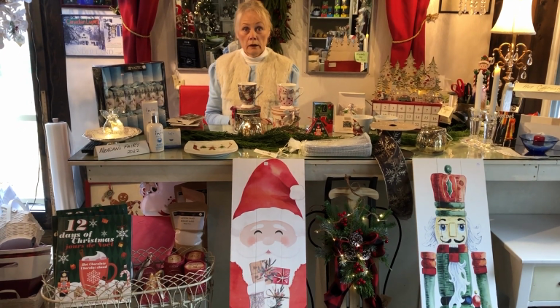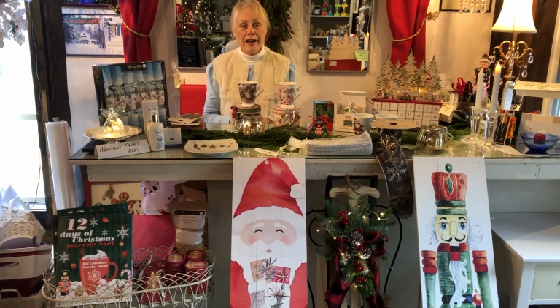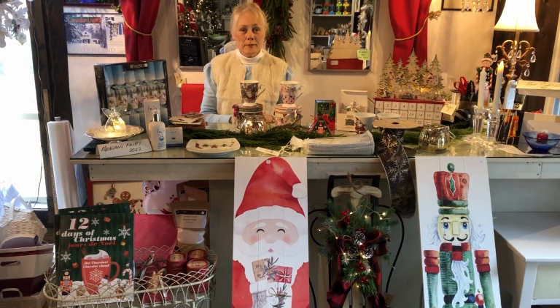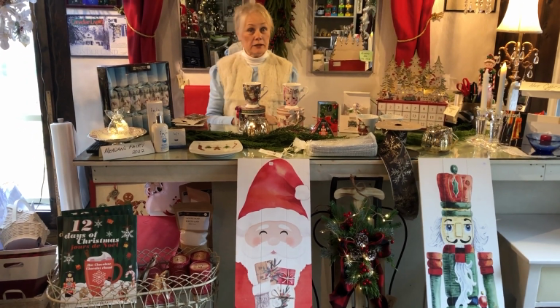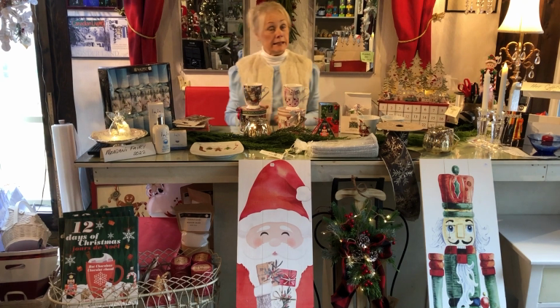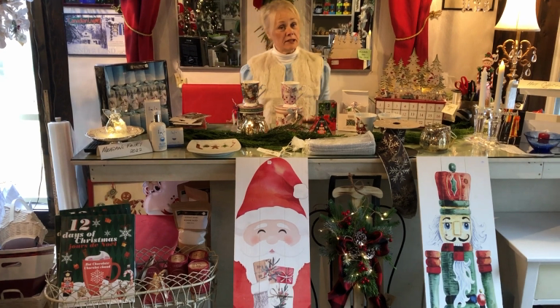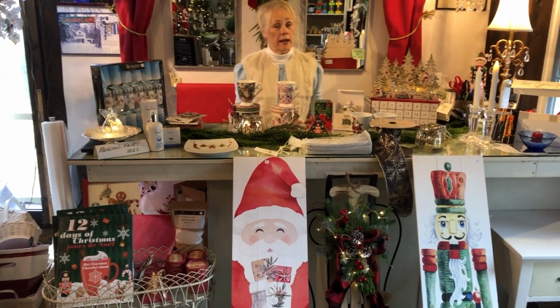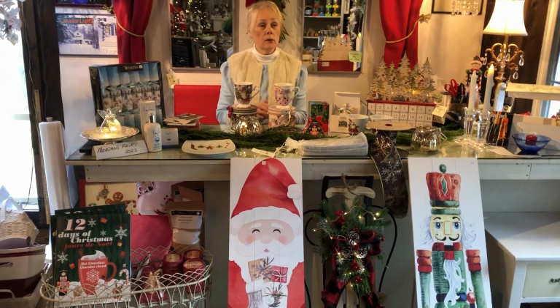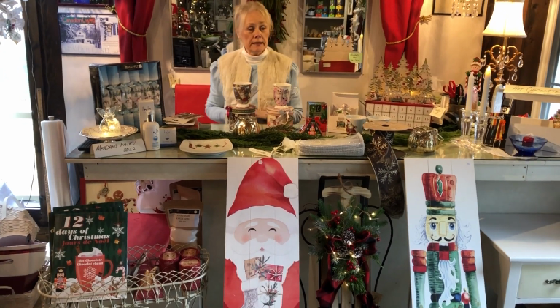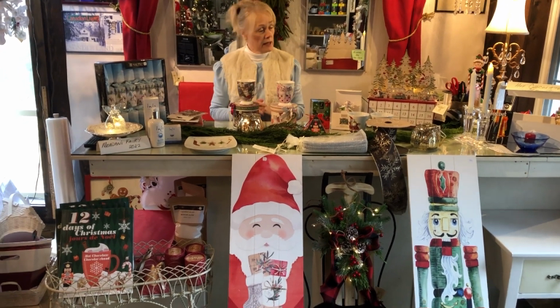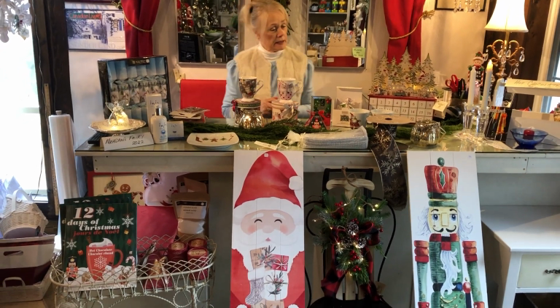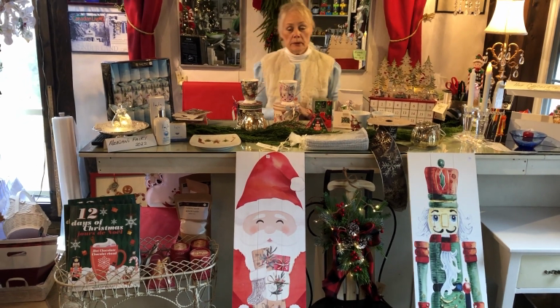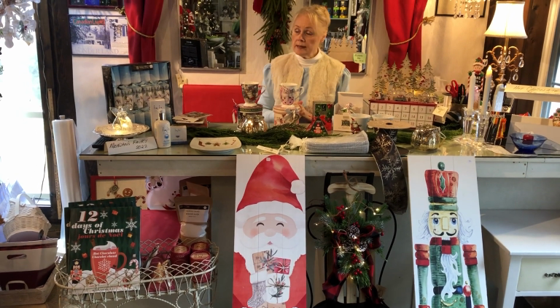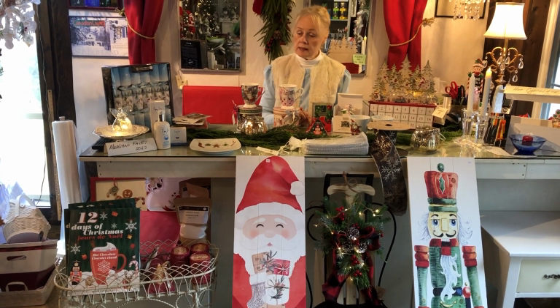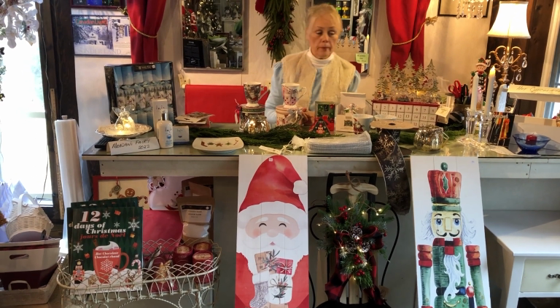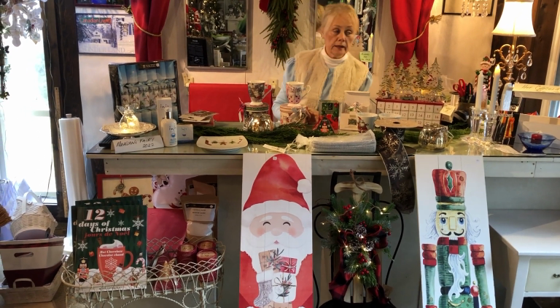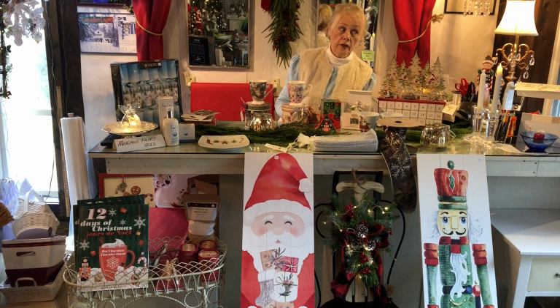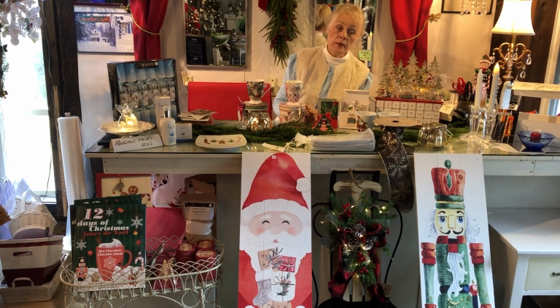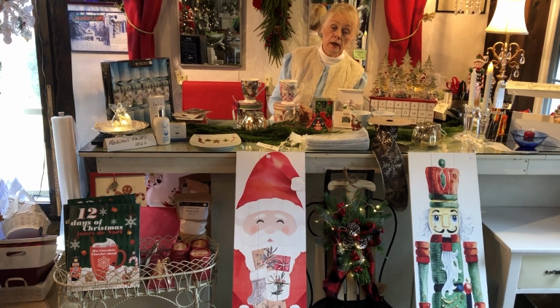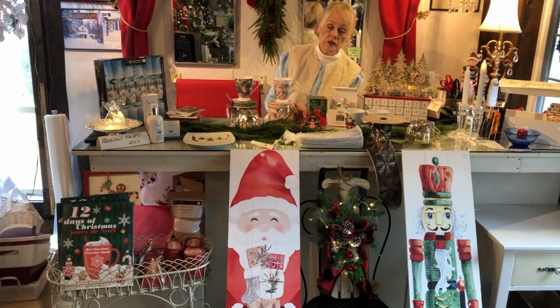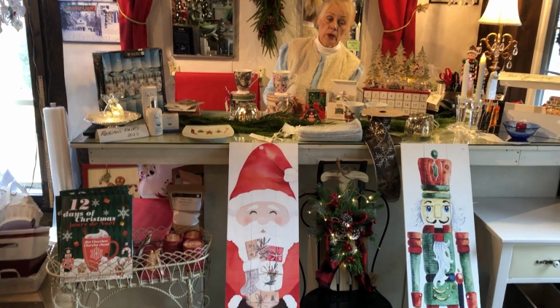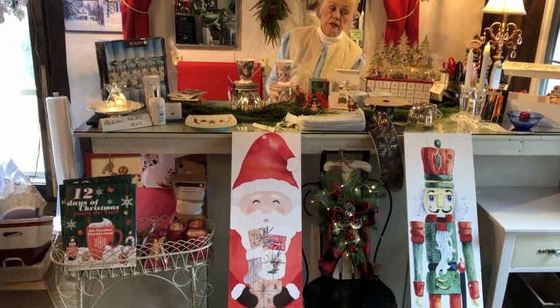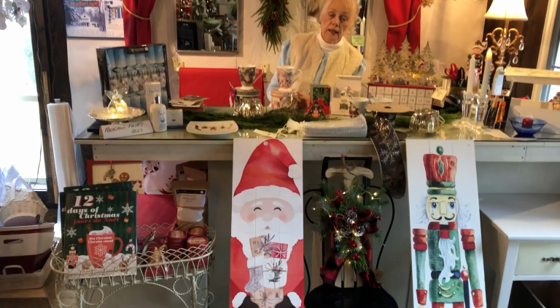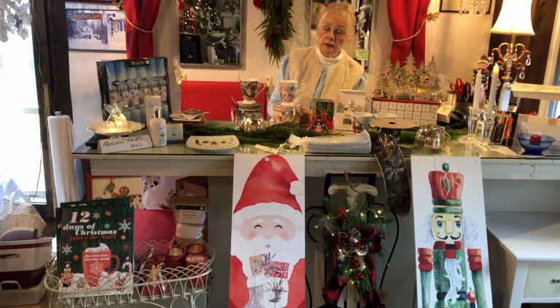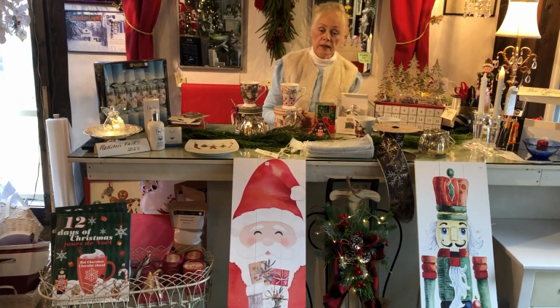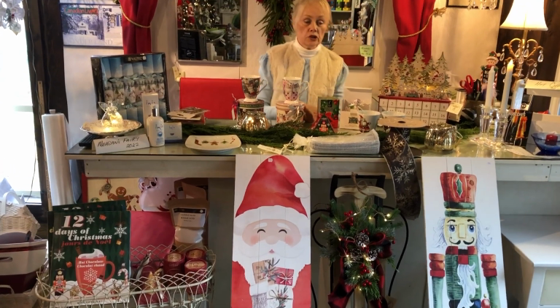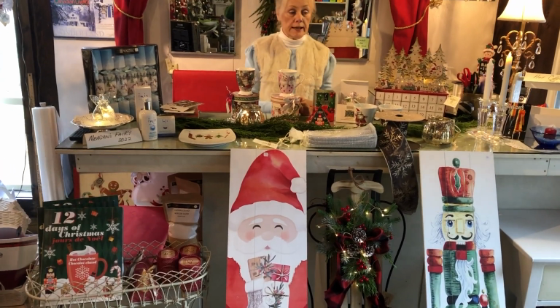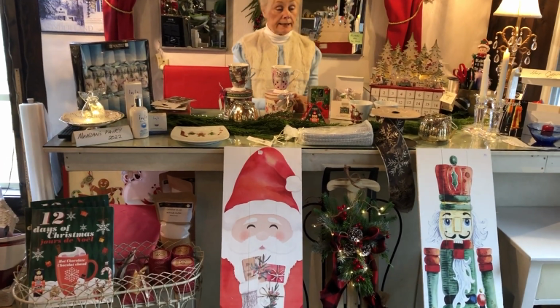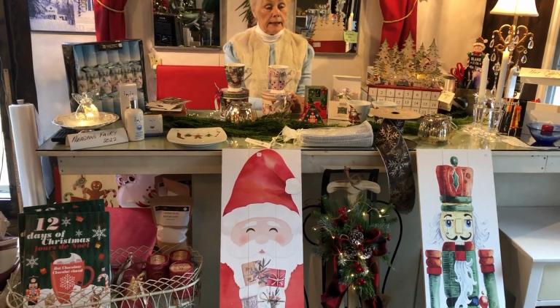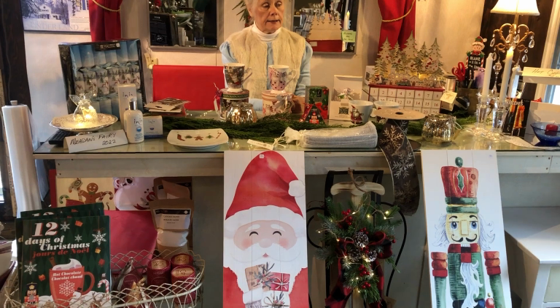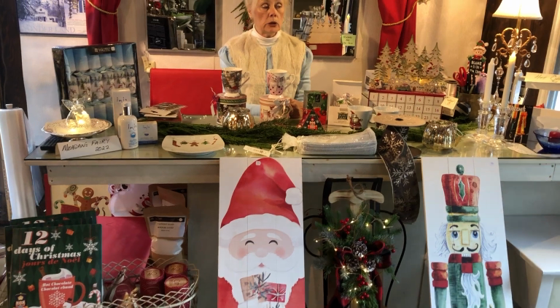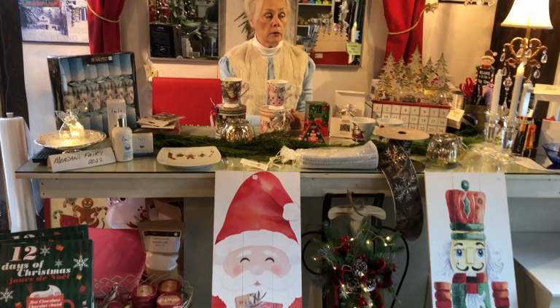Hi there, Merry Christmas! It's just me again making one of those silly videos, but we had some things in the shop that I thought might be of interest for entertaining and quick solutions to table settings.